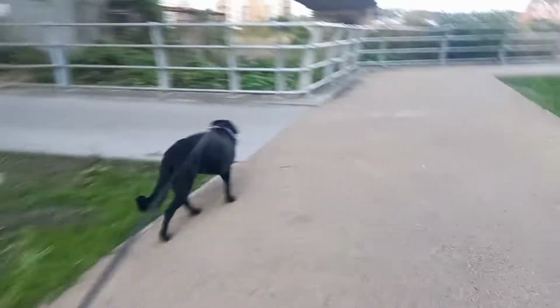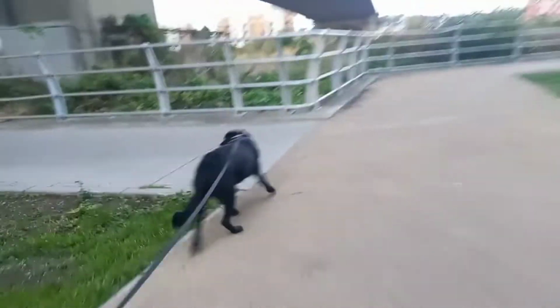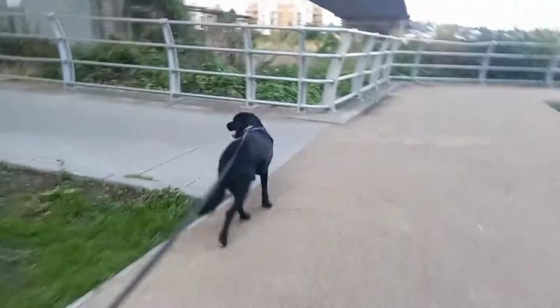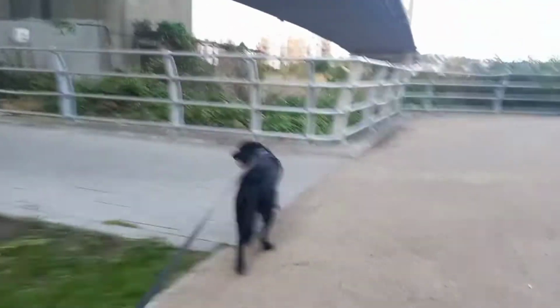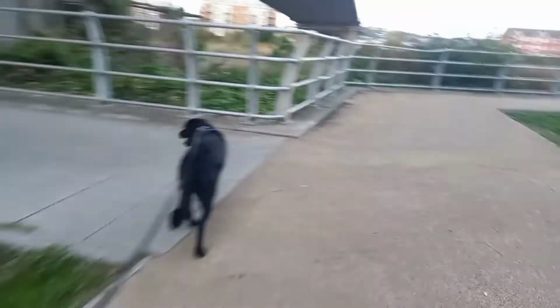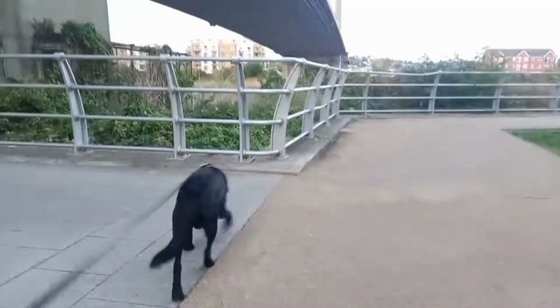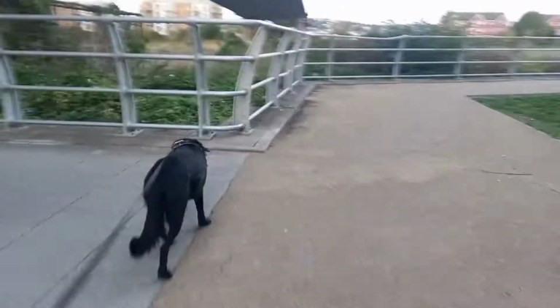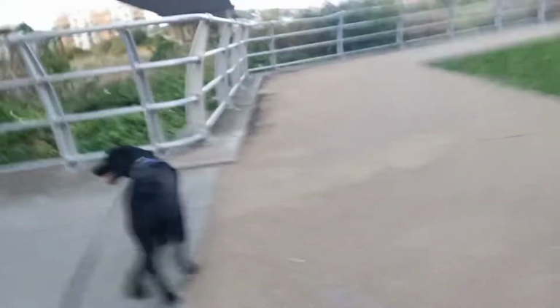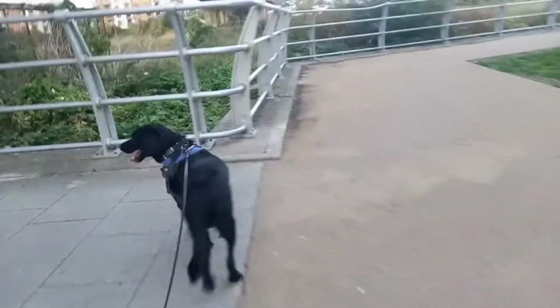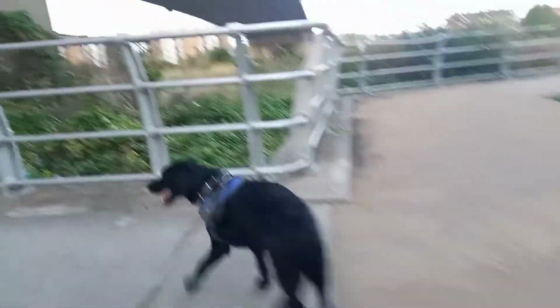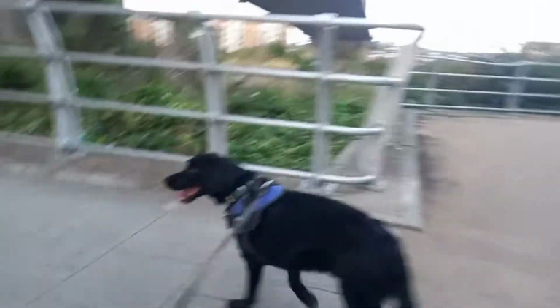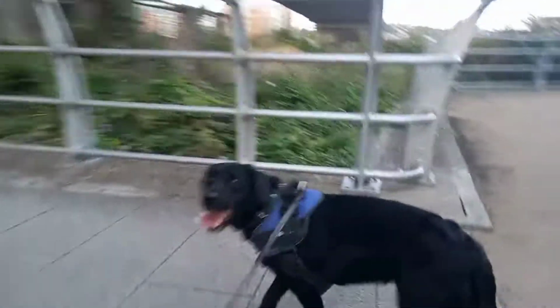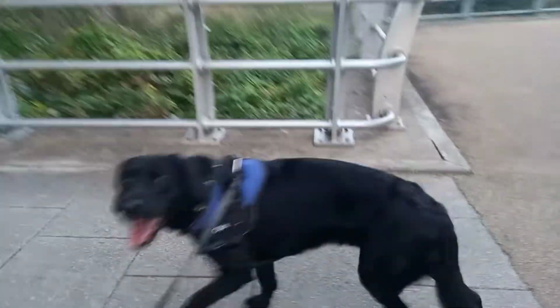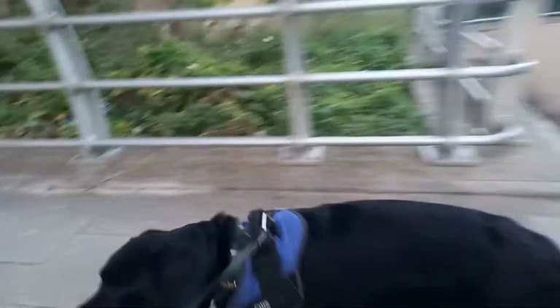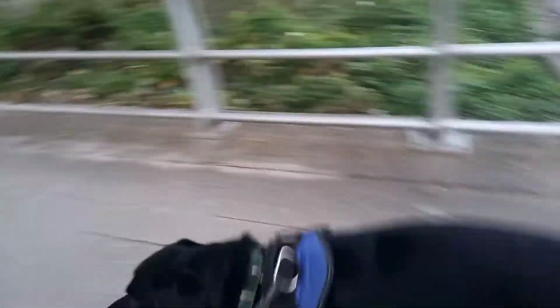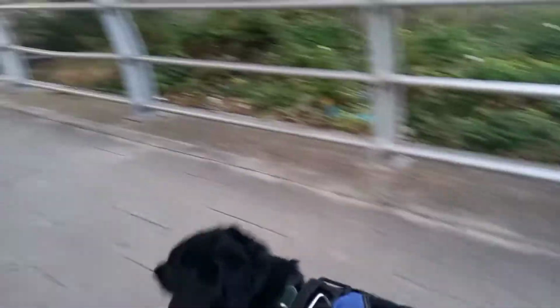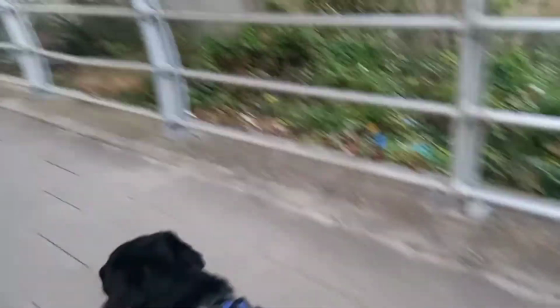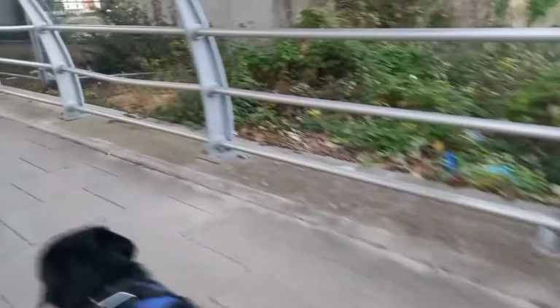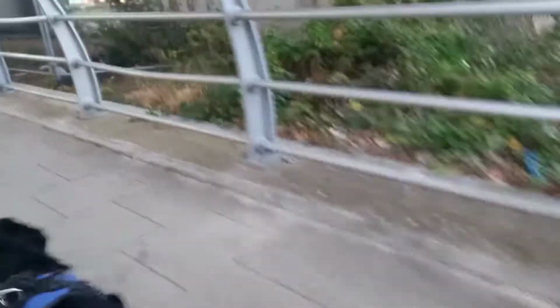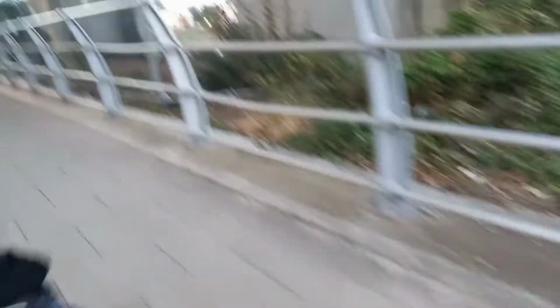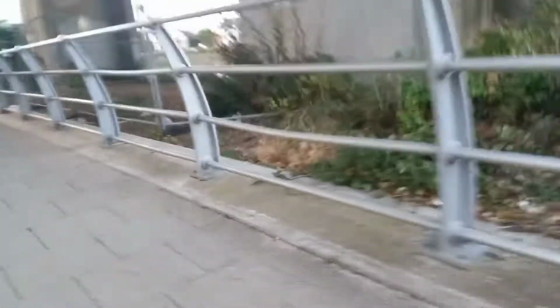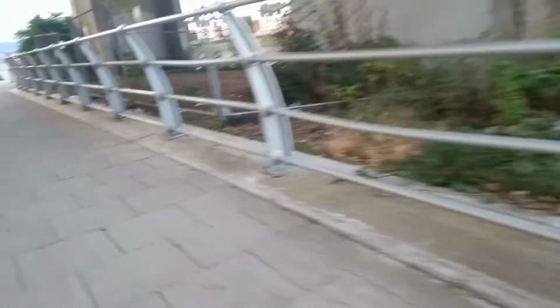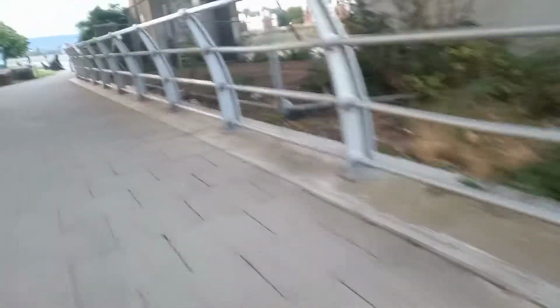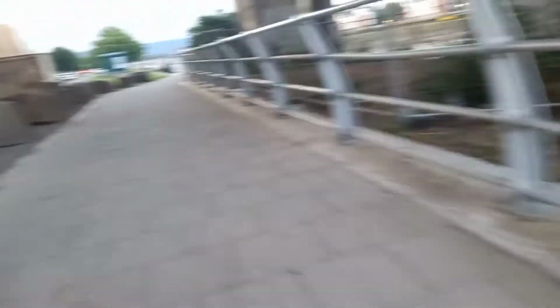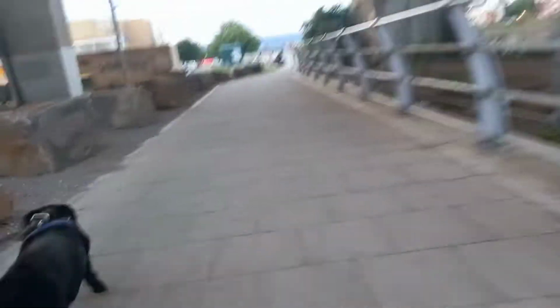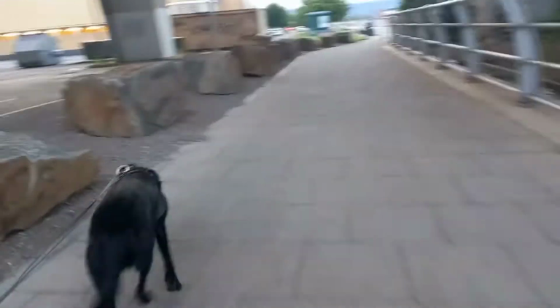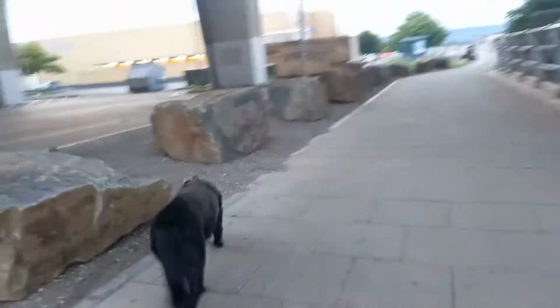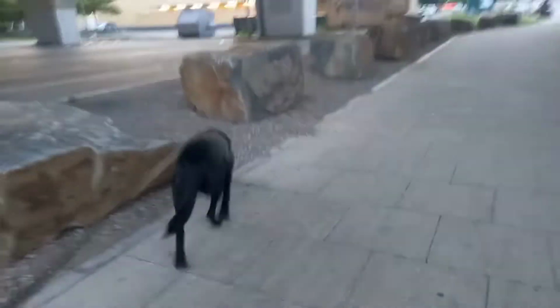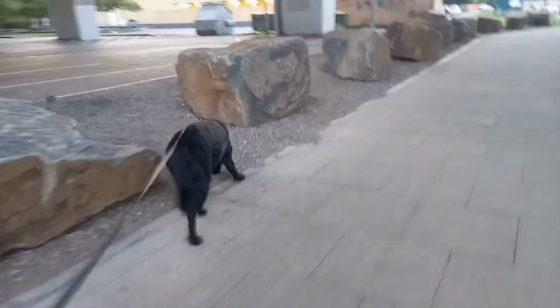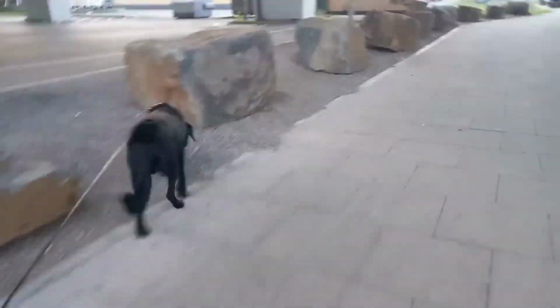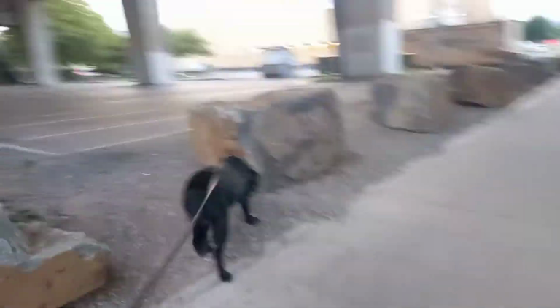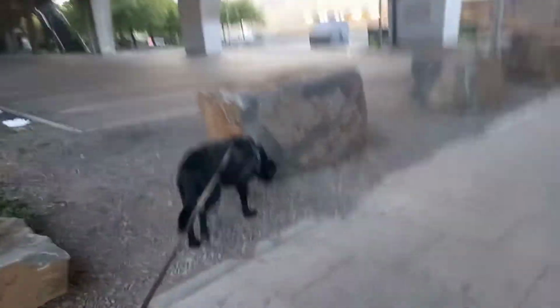We can go left here Otis — yep, left, this way, good boy. And head over to the Newport City Footbridge.